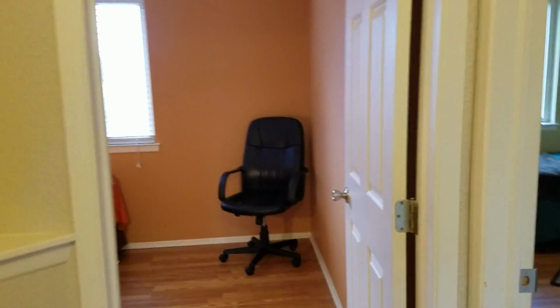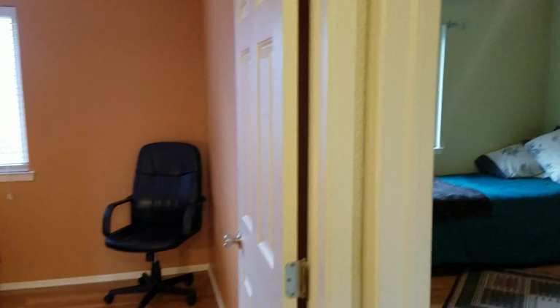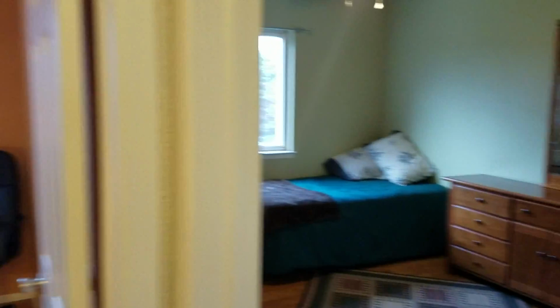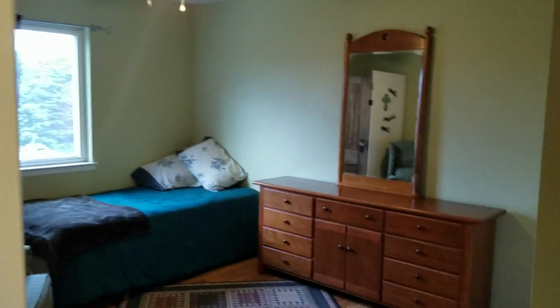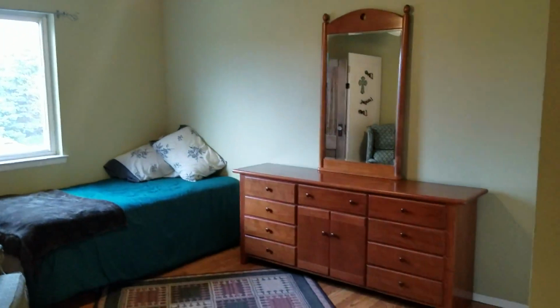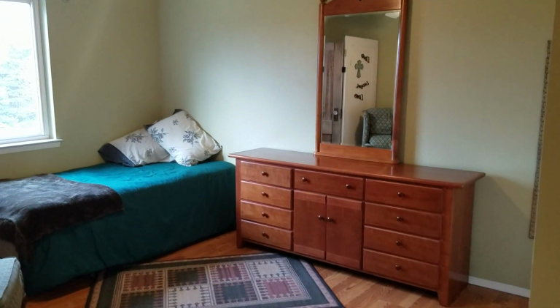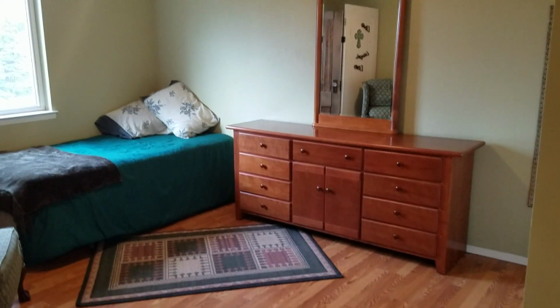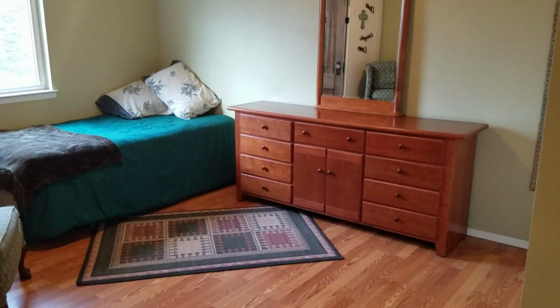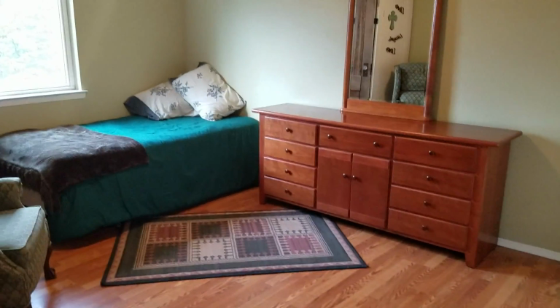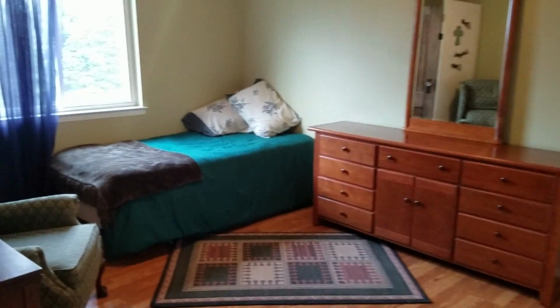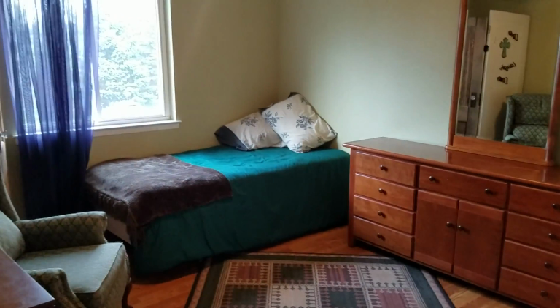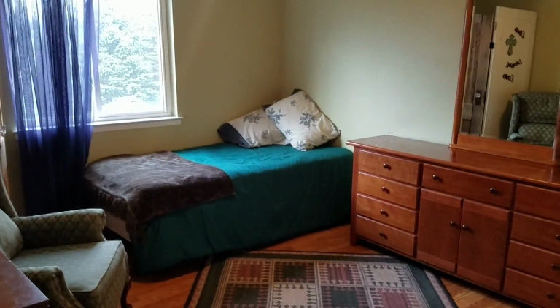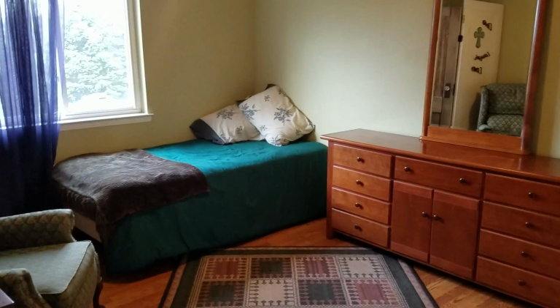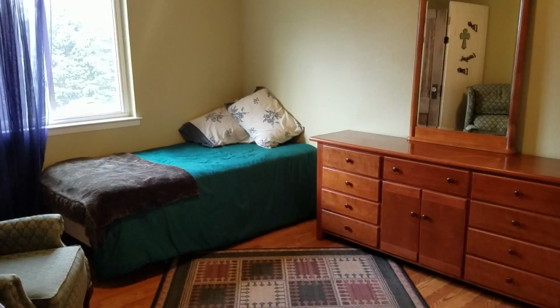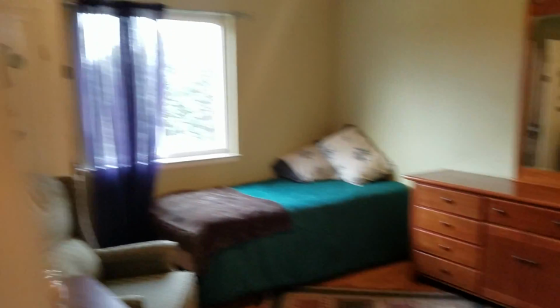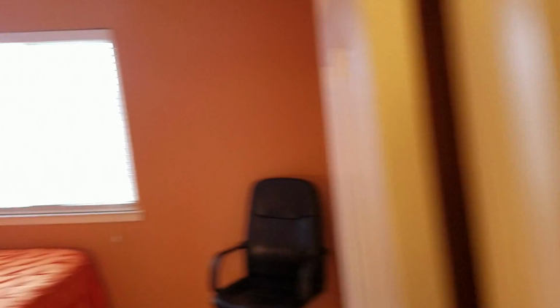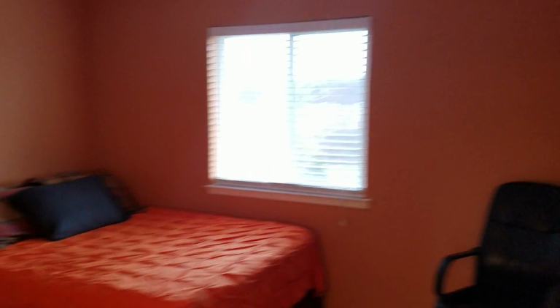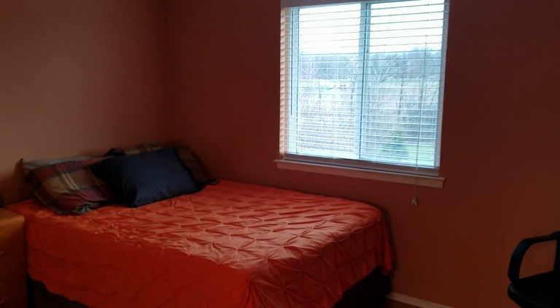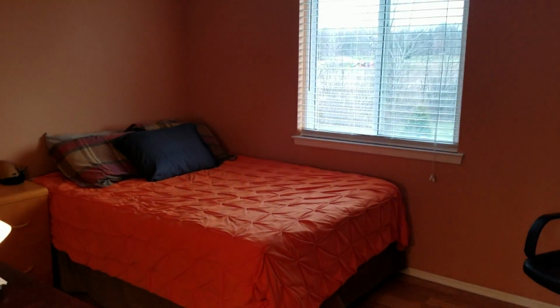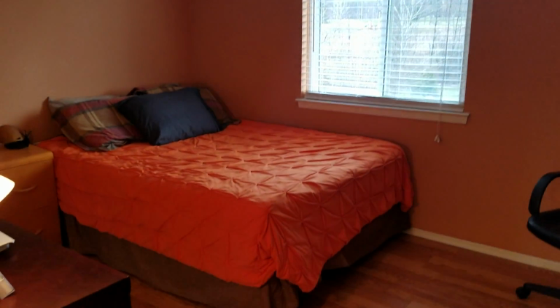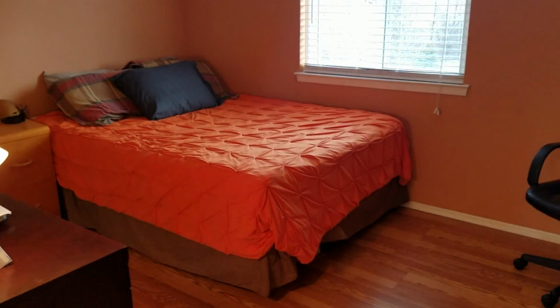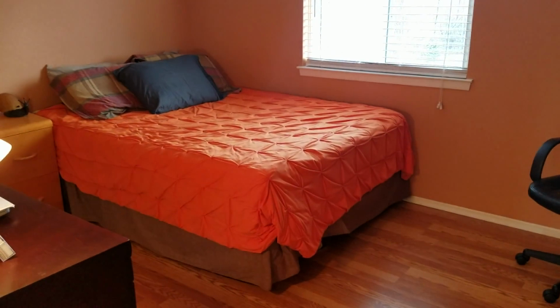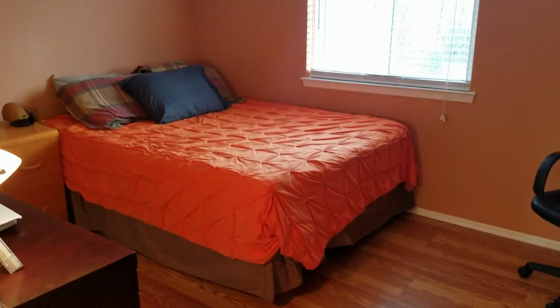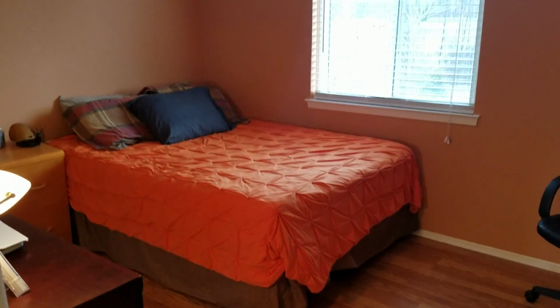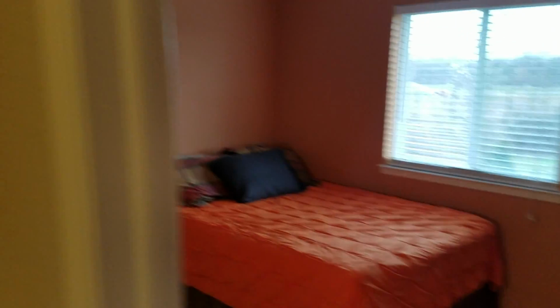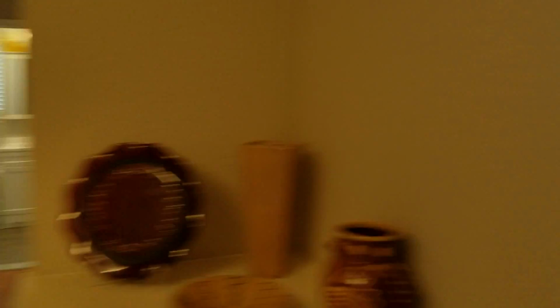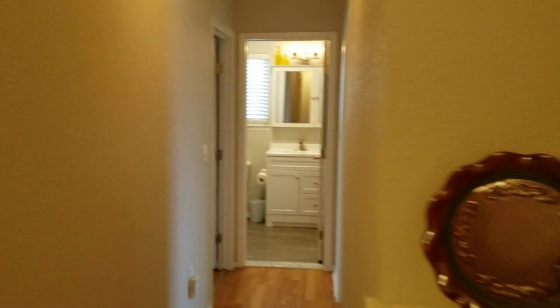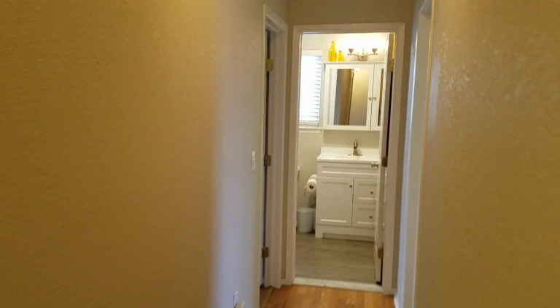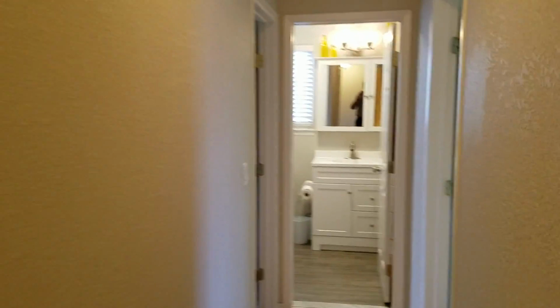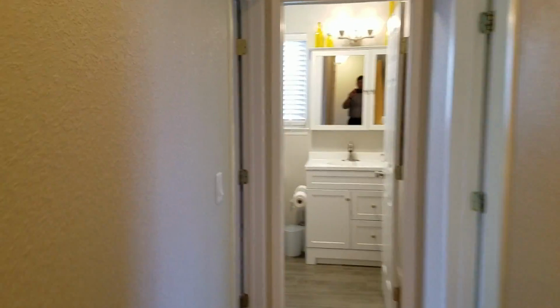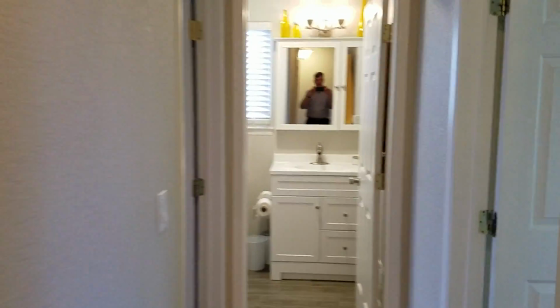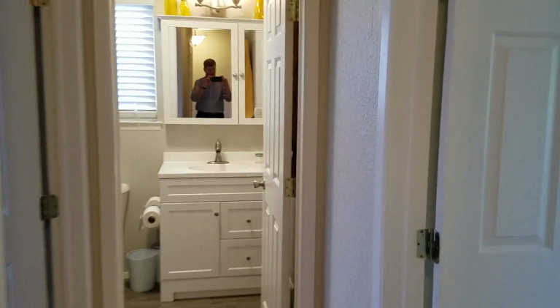Bedroom number four — this is quite sizable. That's a twin bed and a big dresser, and there's still plenty of room. Bedroom number three — that's a queen size bed. Down the hall here.